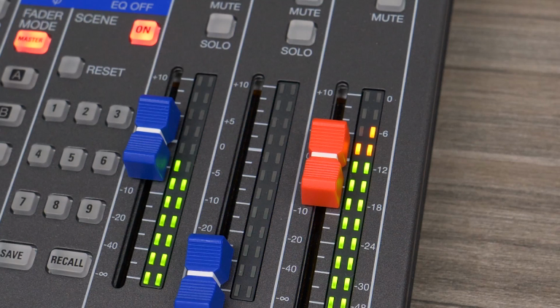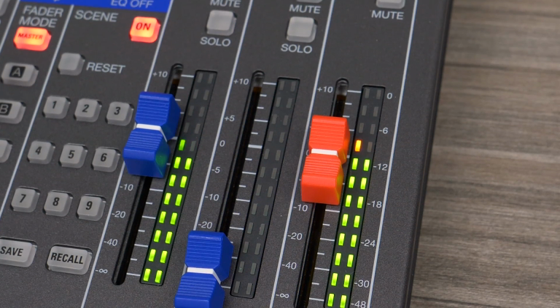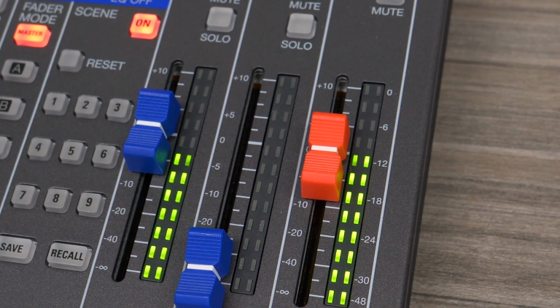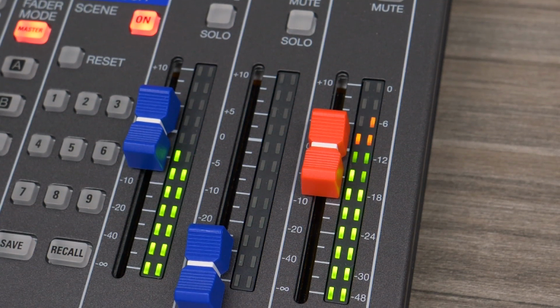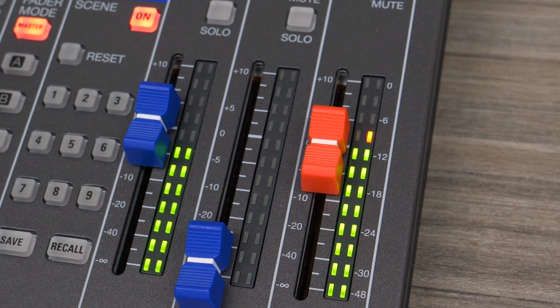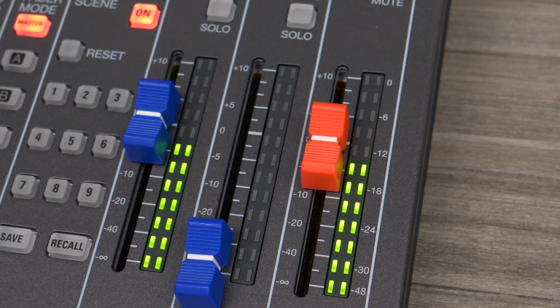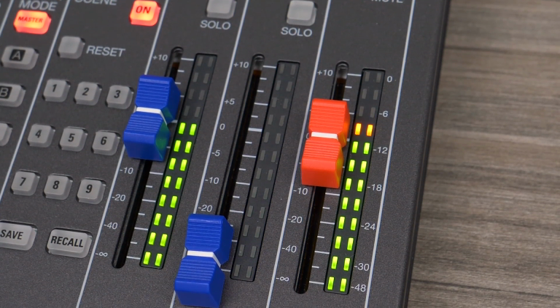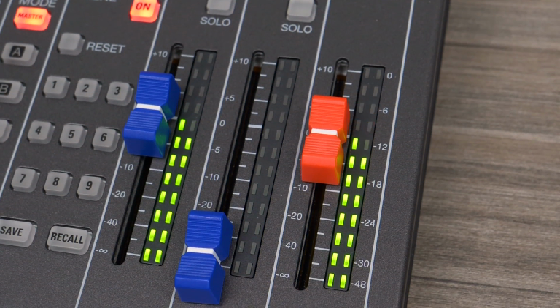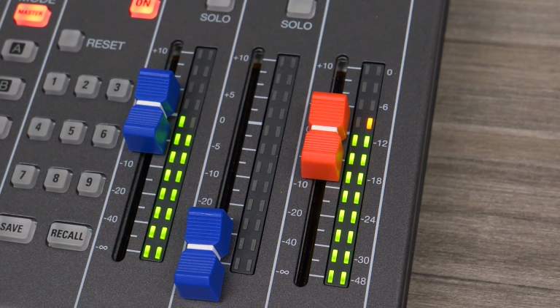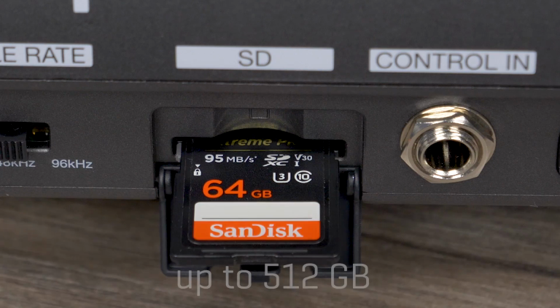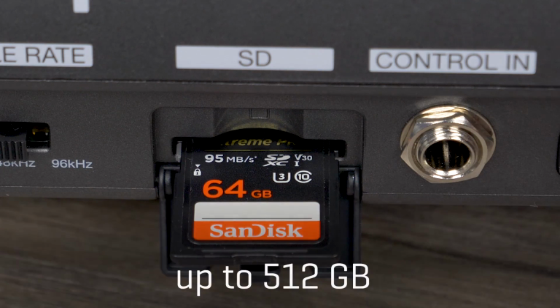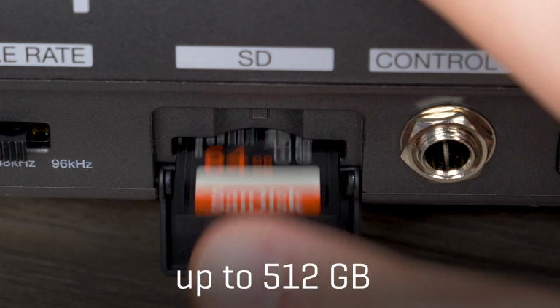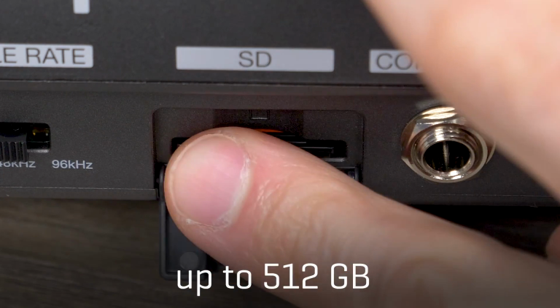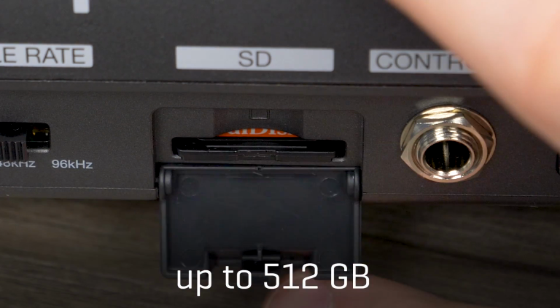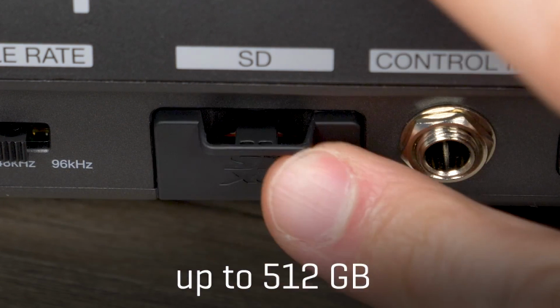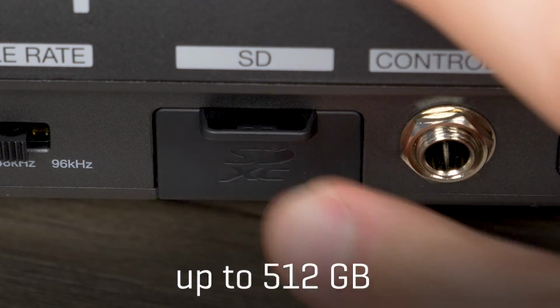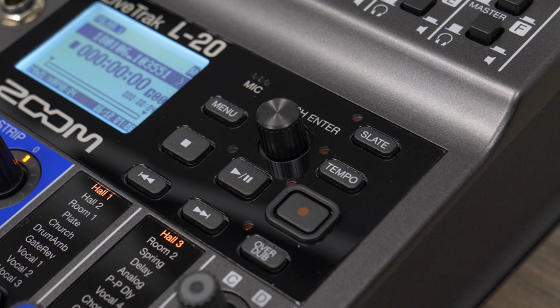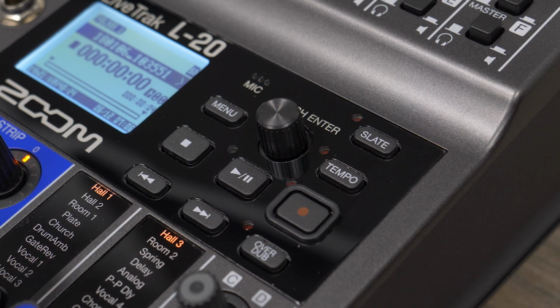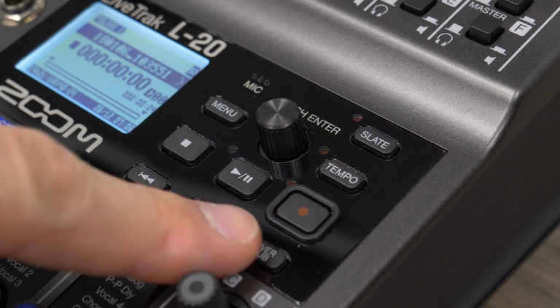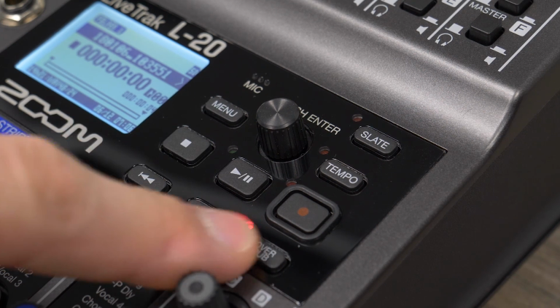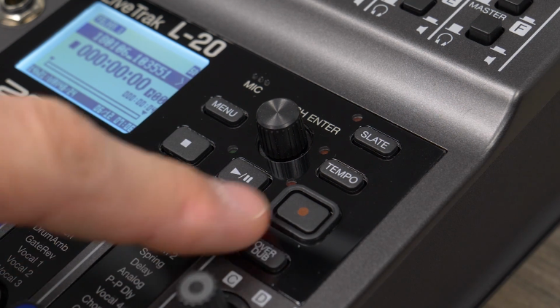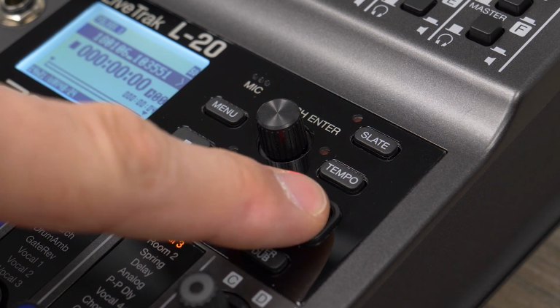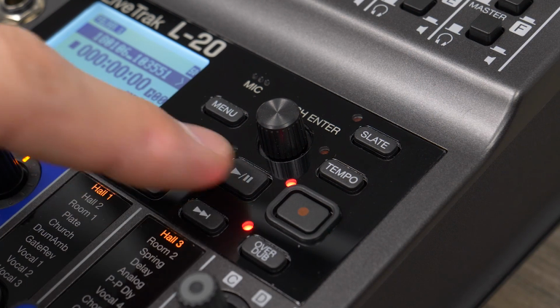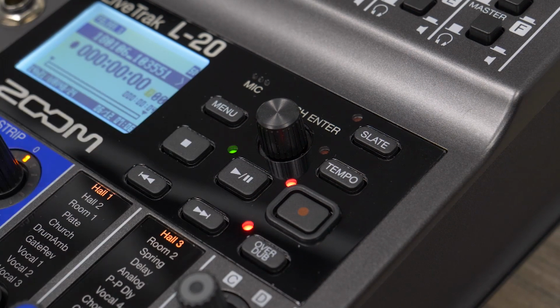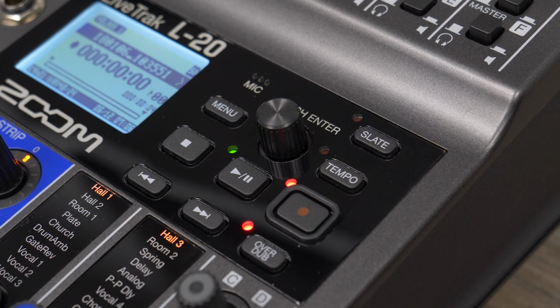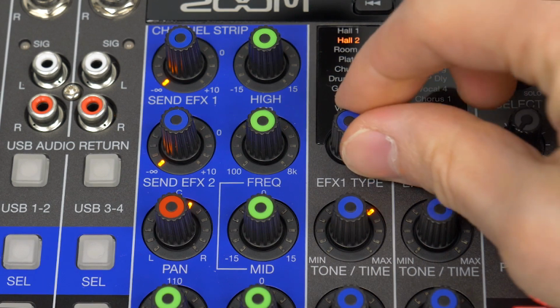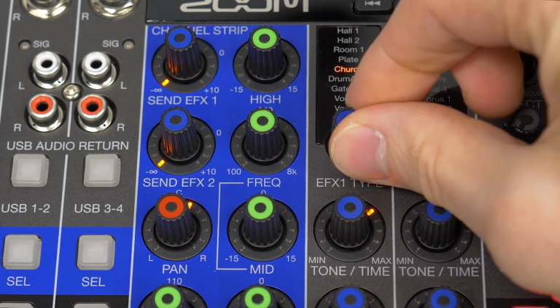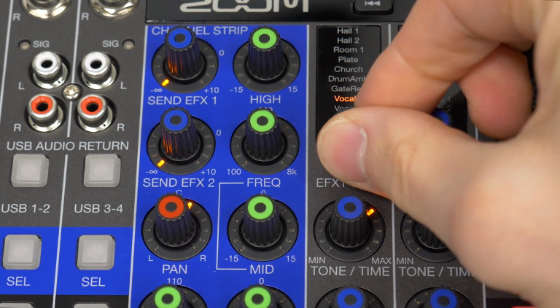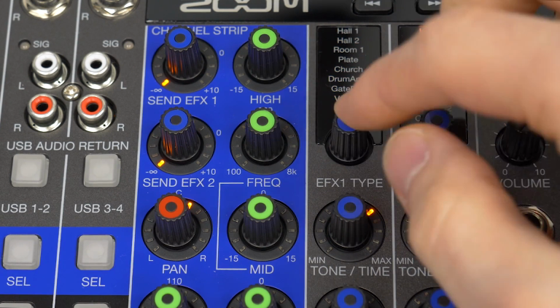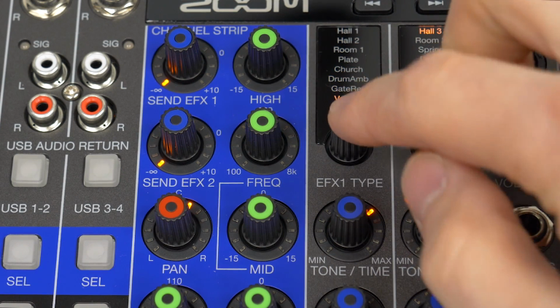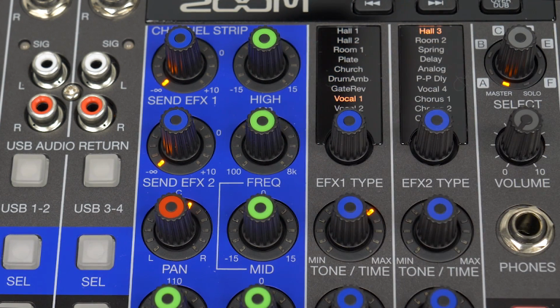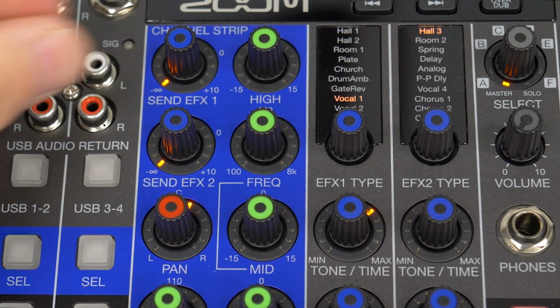Record 20 discrete channels plus a stereo mix as WAV files directly to an SD card. Overdub, mix, and bounce finished songs using built-in effects, or transfer discrete tracks to a DAW to perfect later.